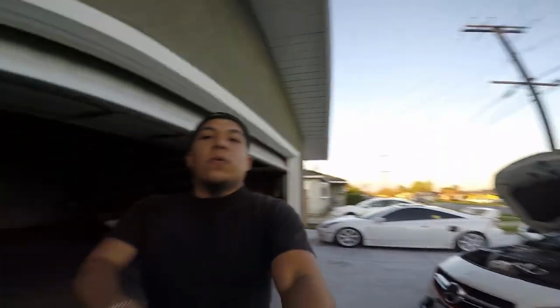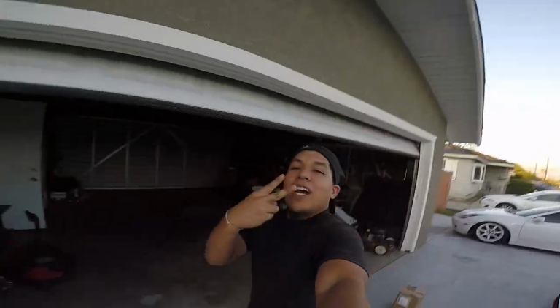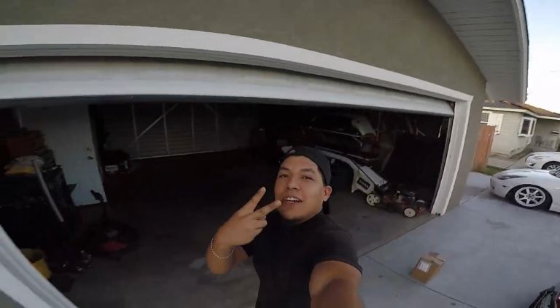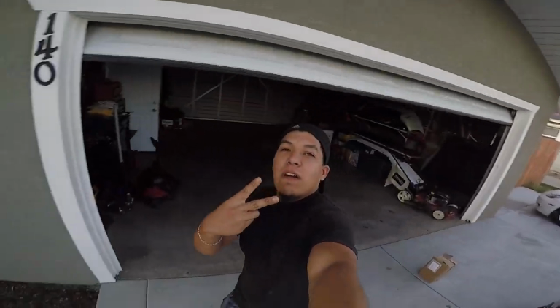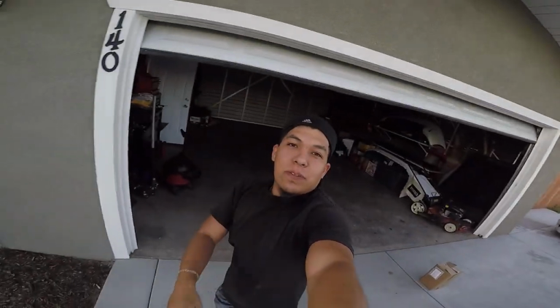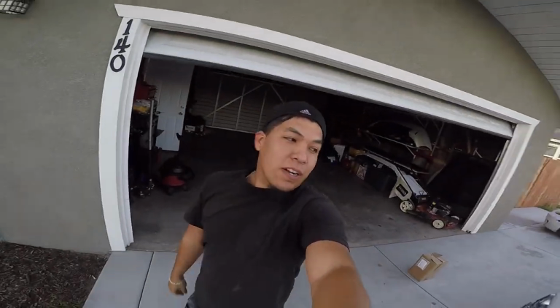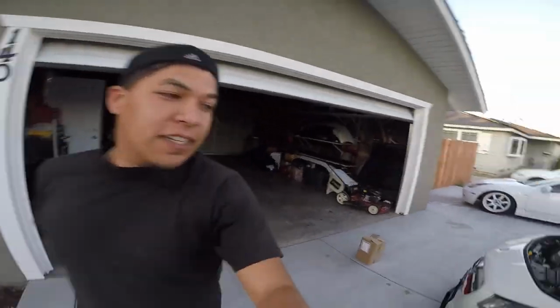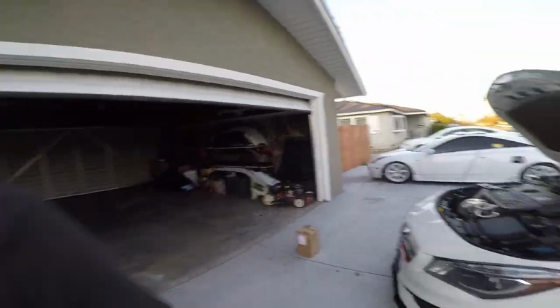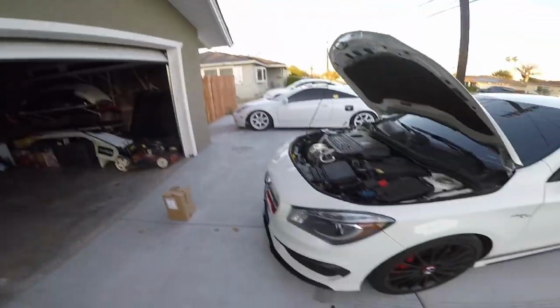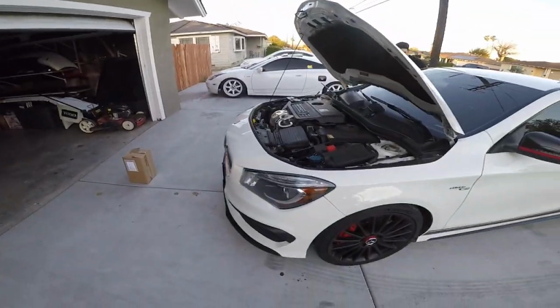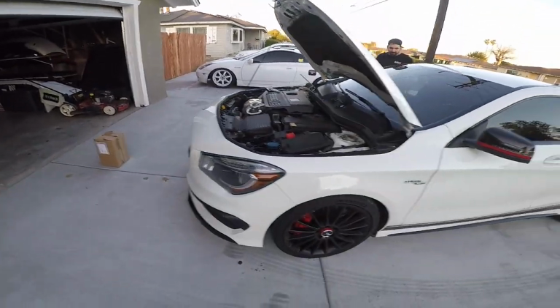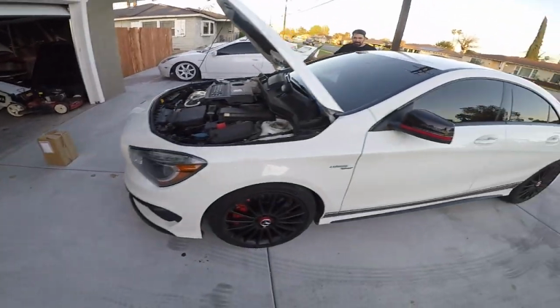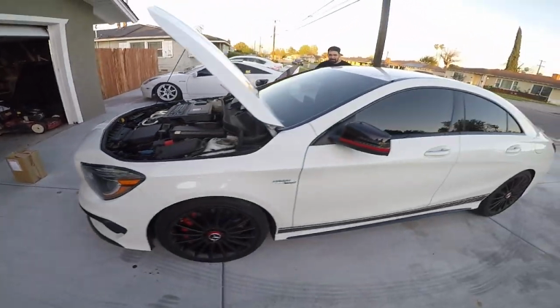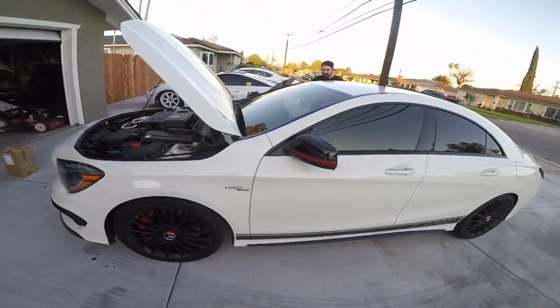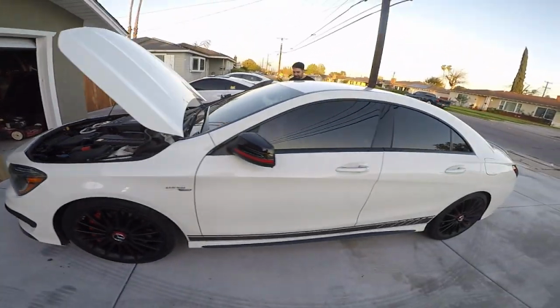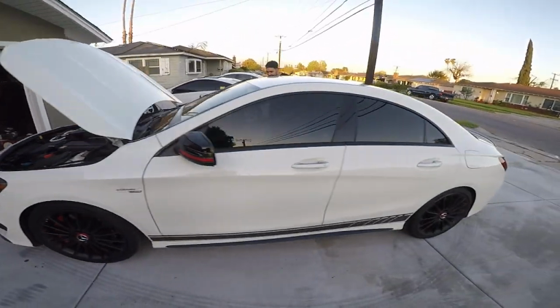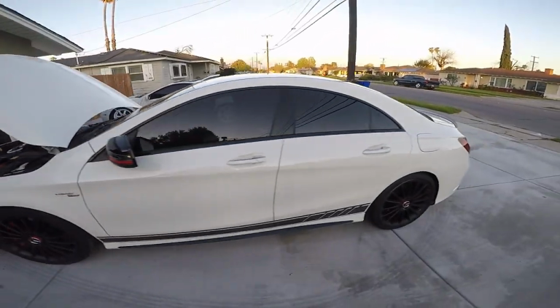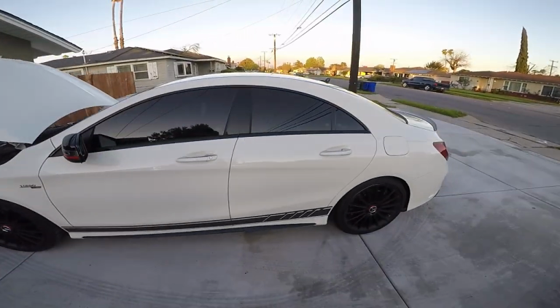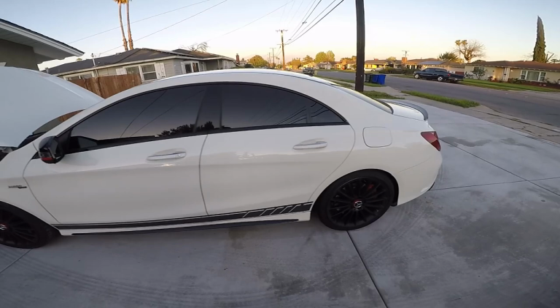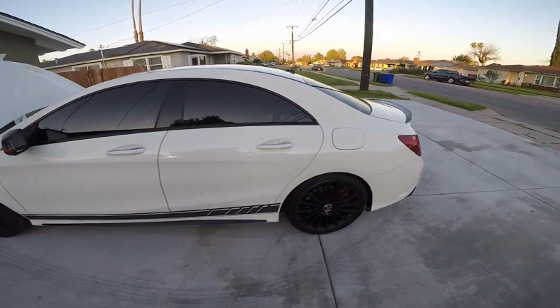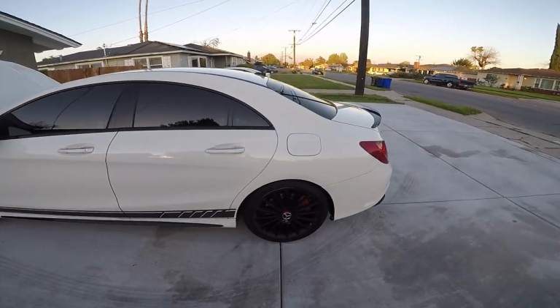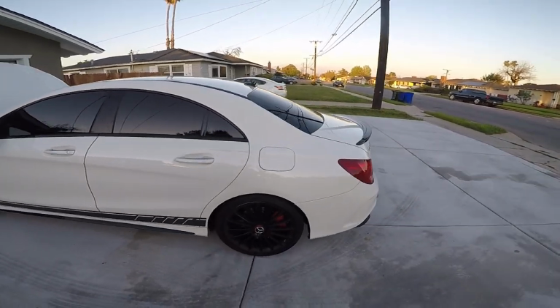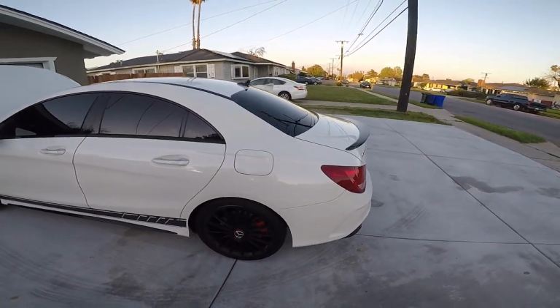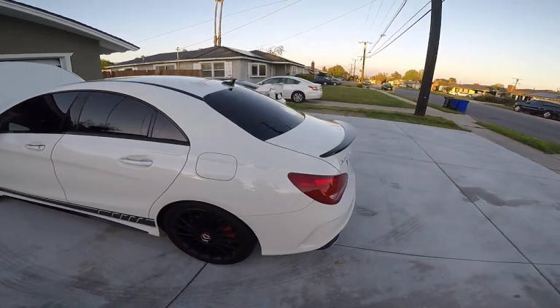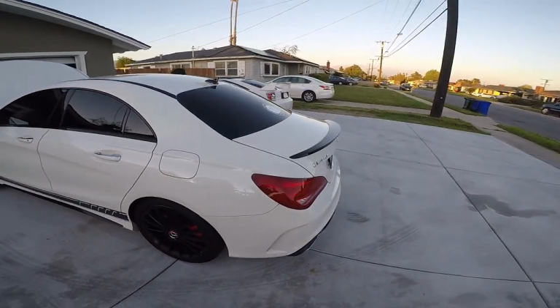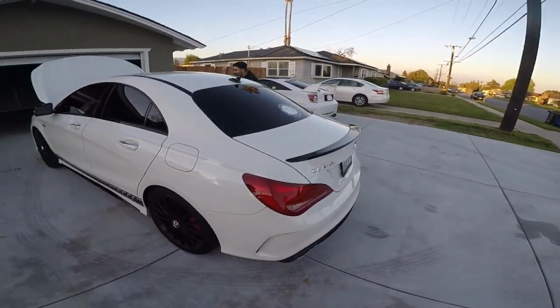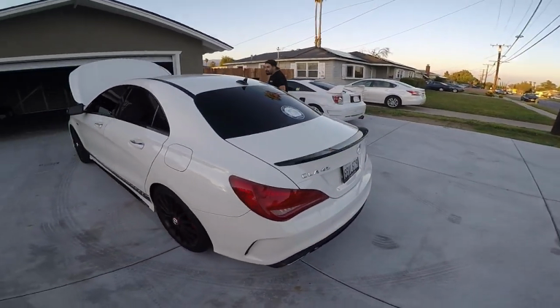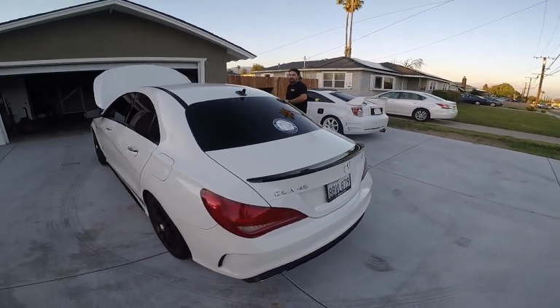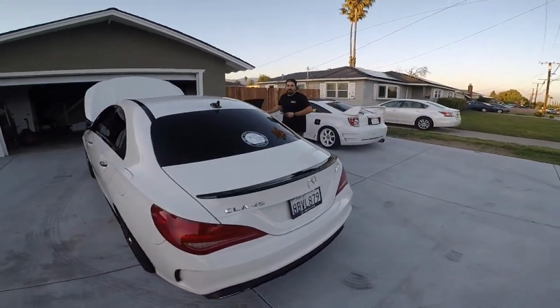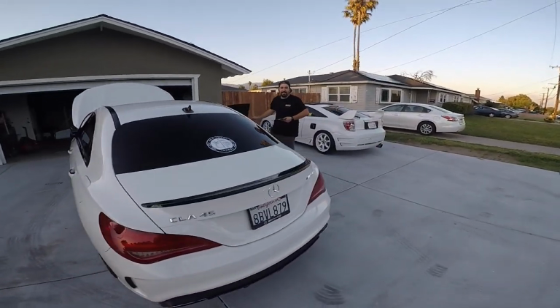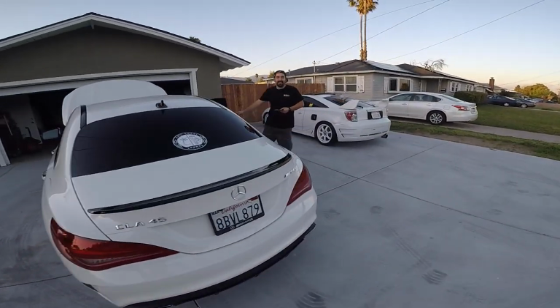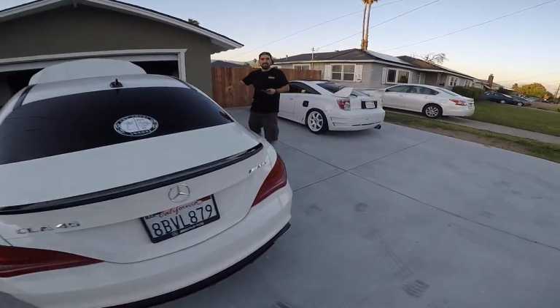We're out here at Raffles Garage. Today we're working on this bad boy right here. What are we doing Mark? We're installing a WiseTech intake.